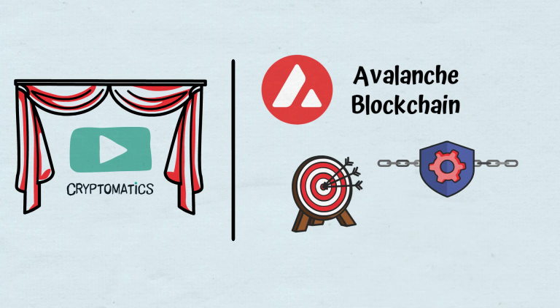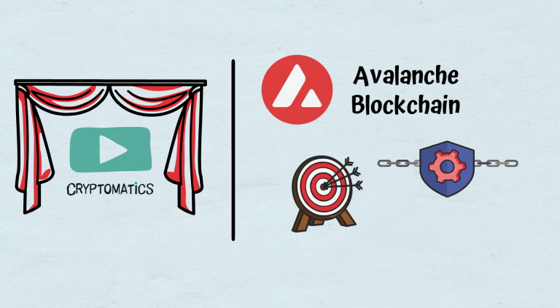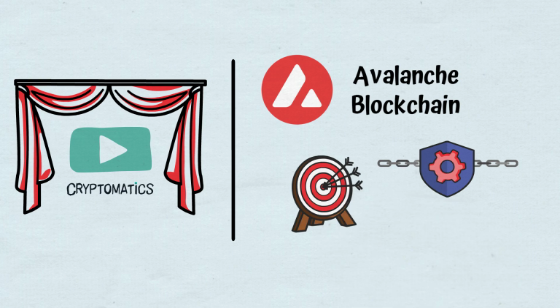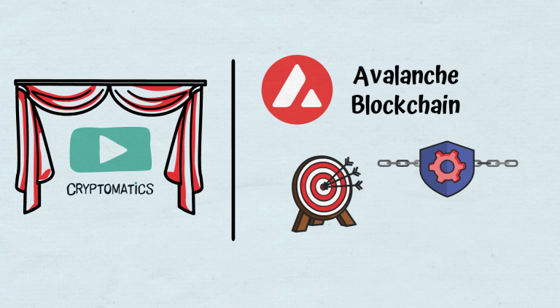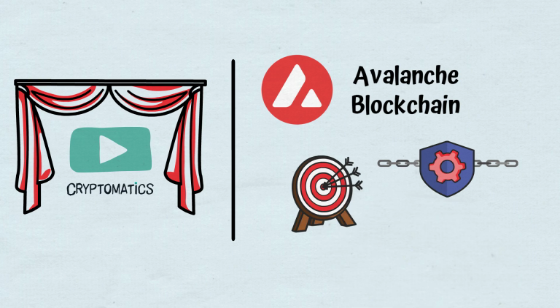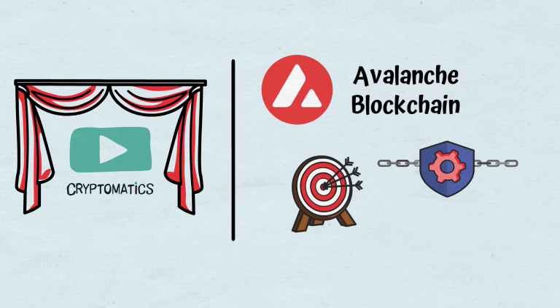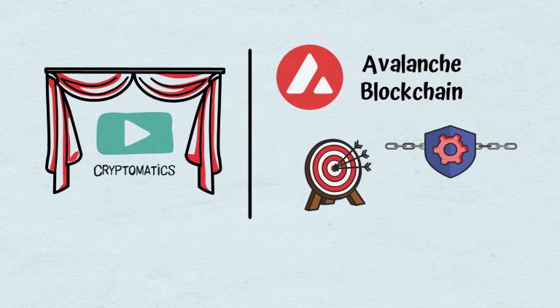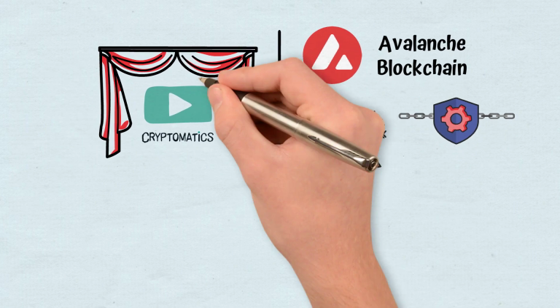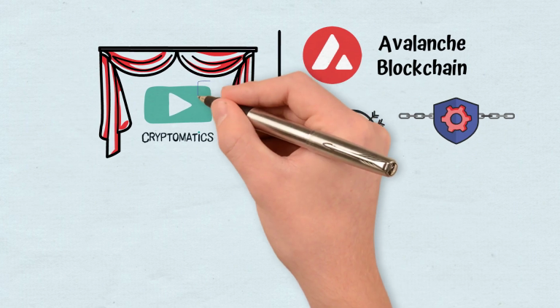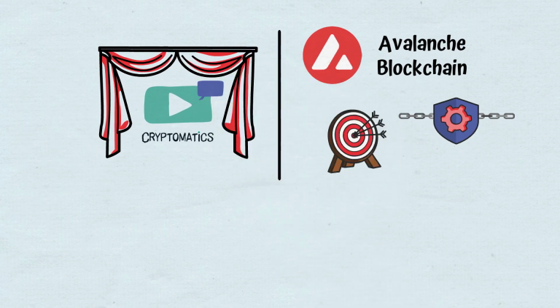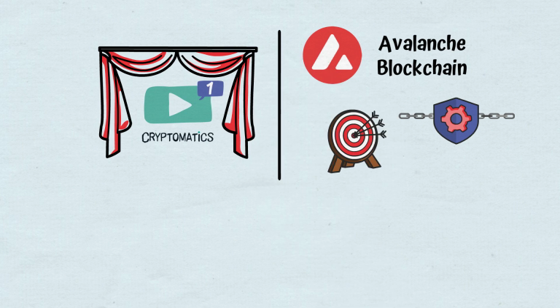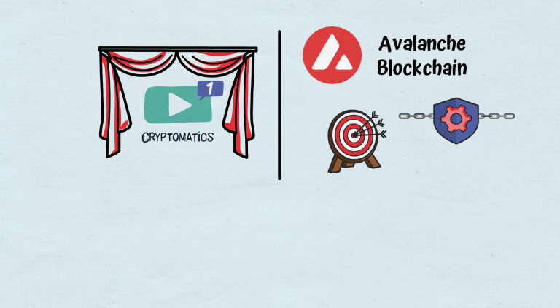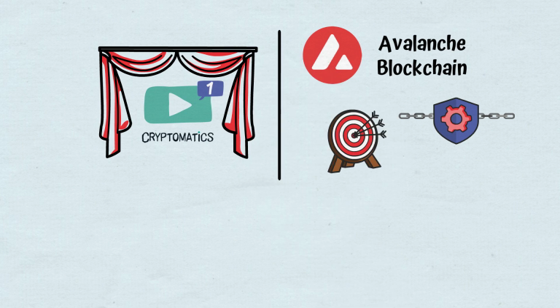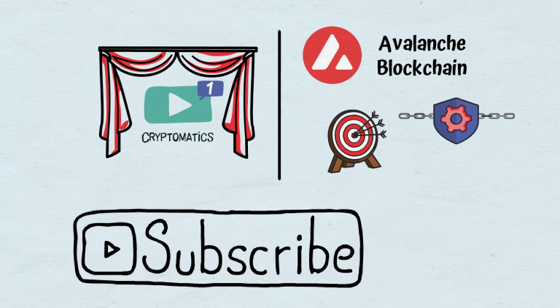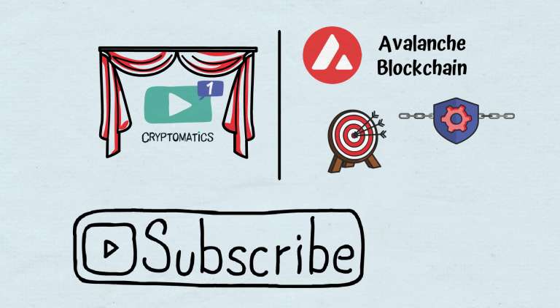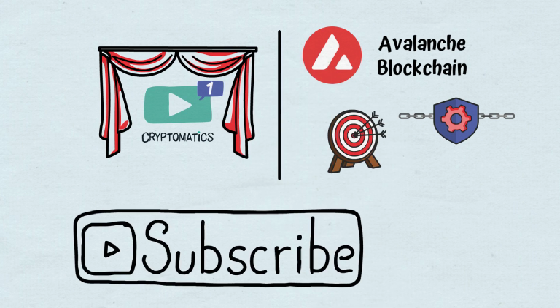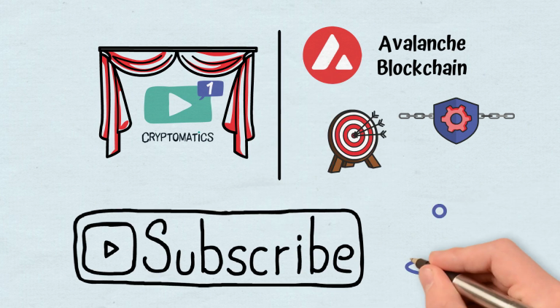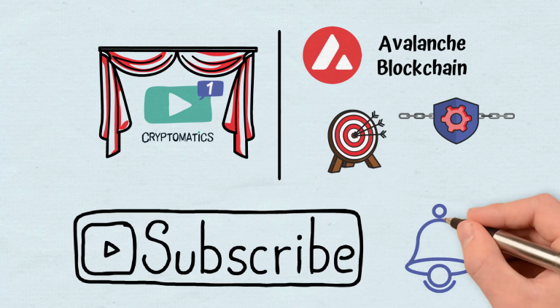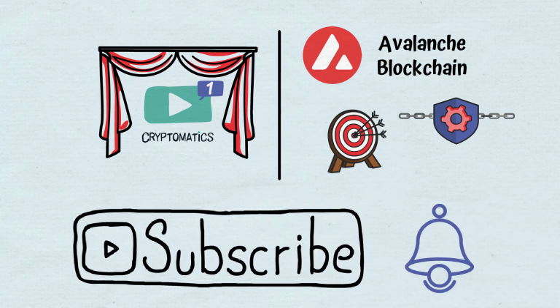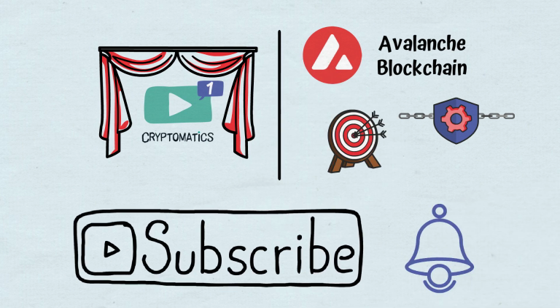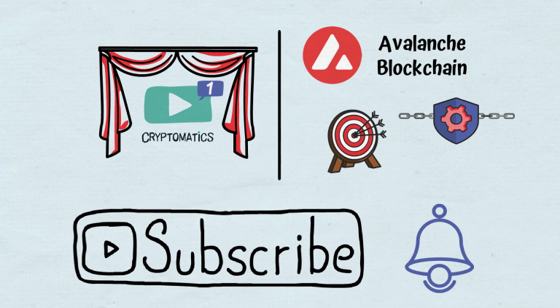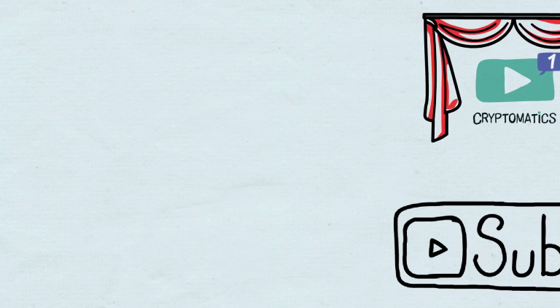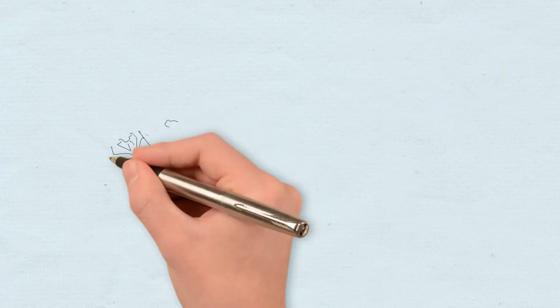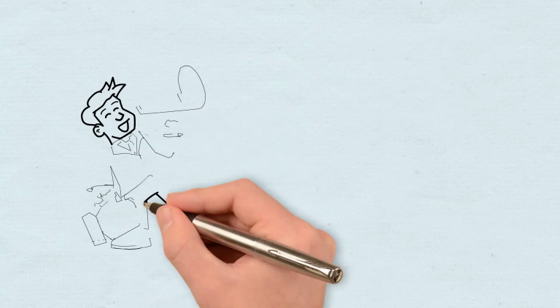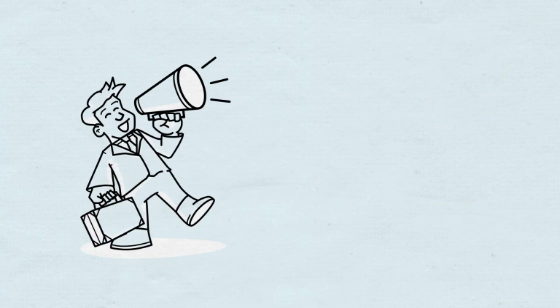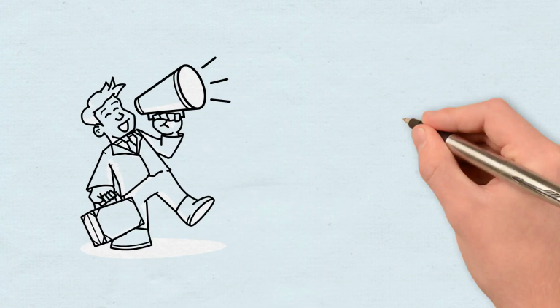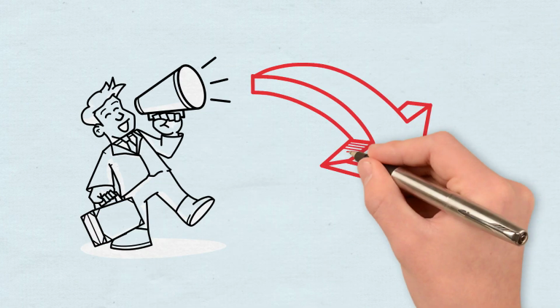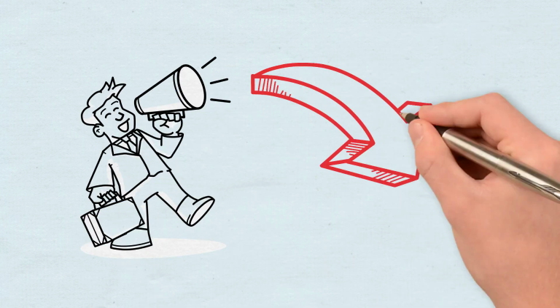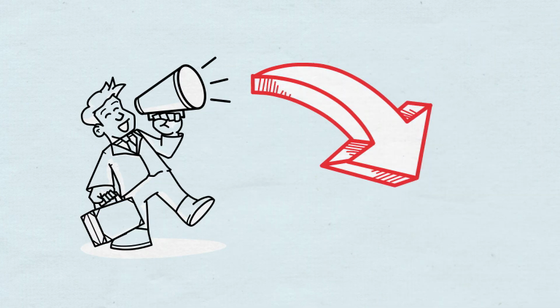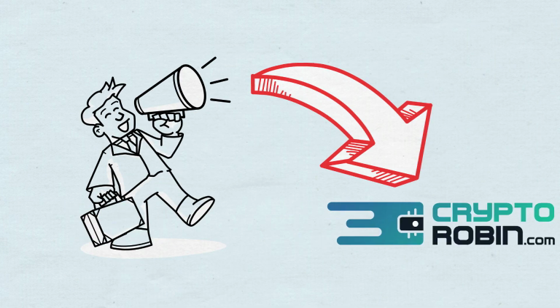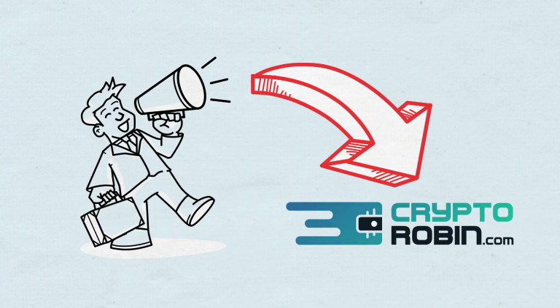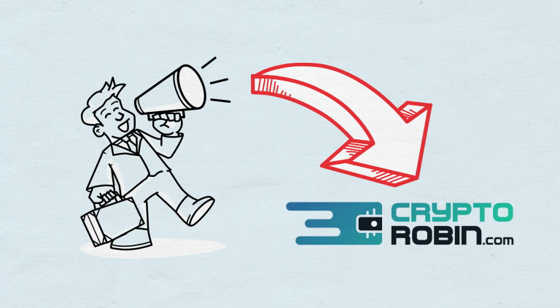Before that, if you are interested in being the first to find out when we publish a new video, don't forget to subscribe and turn on notifications. For the latest news and reviews of the crypto space, you can also find us on our other YouTube channel, CryptoRobin.